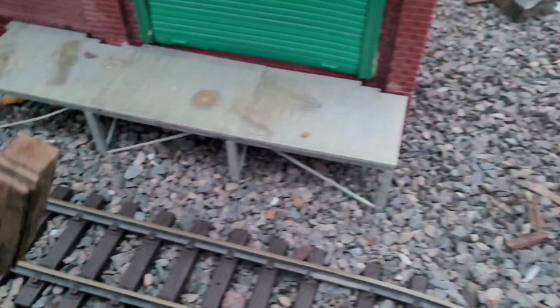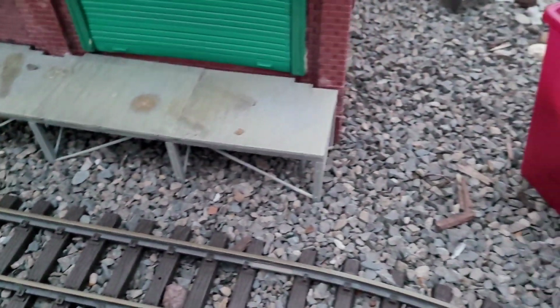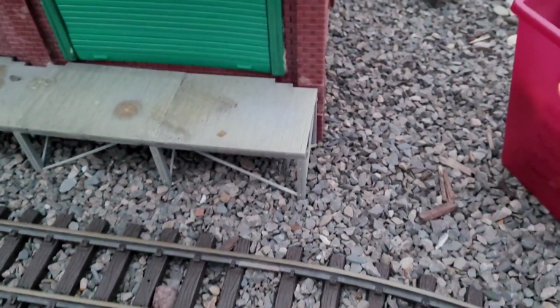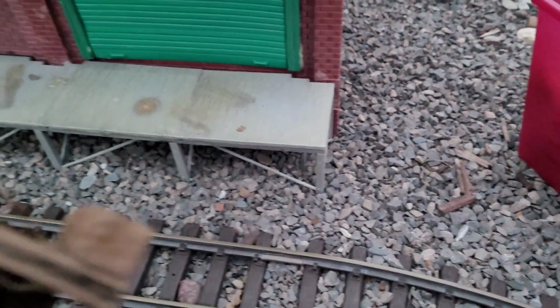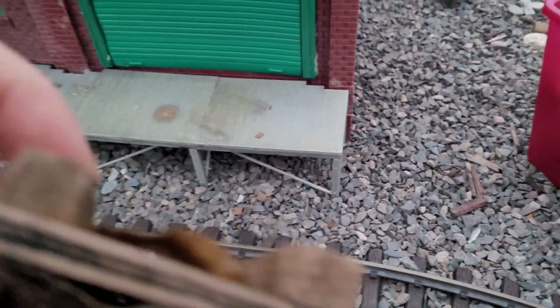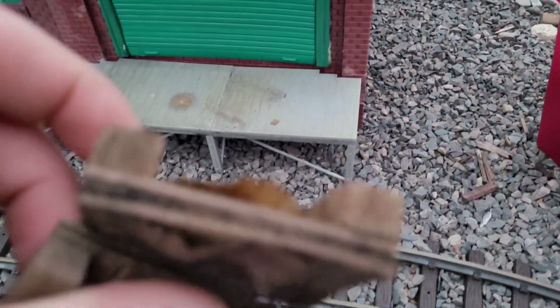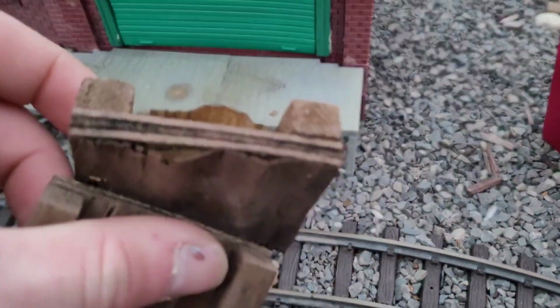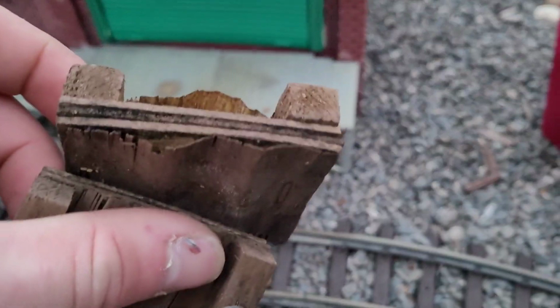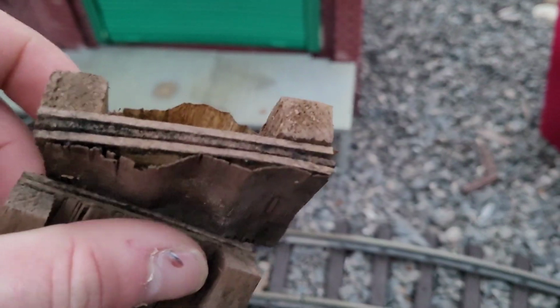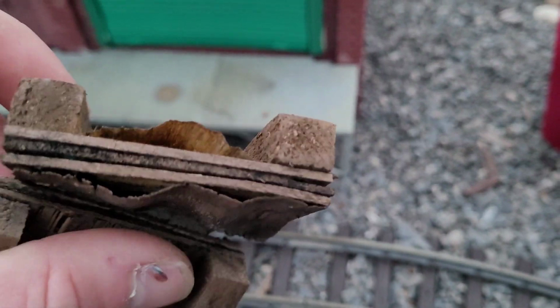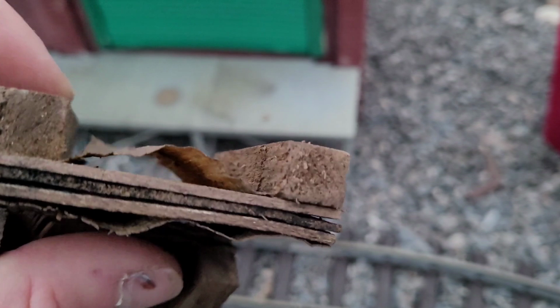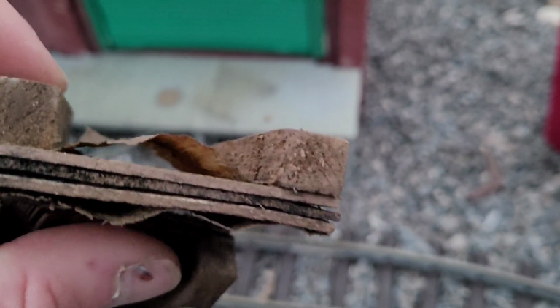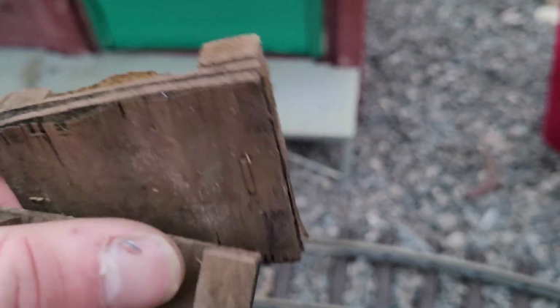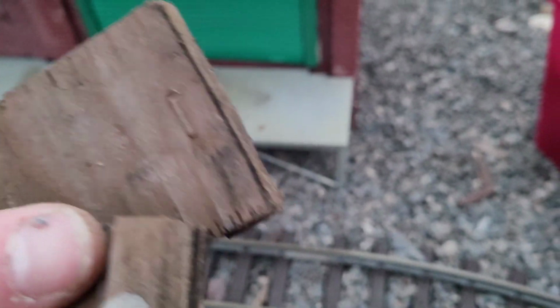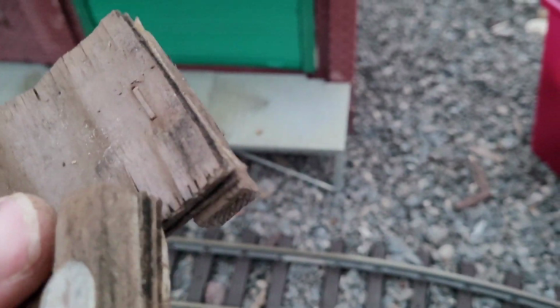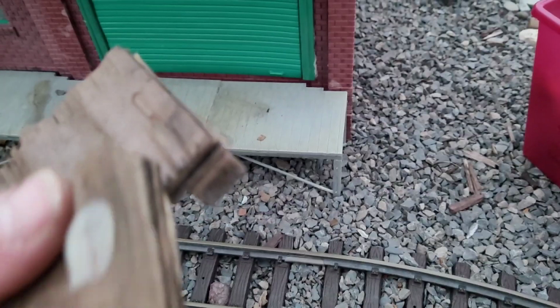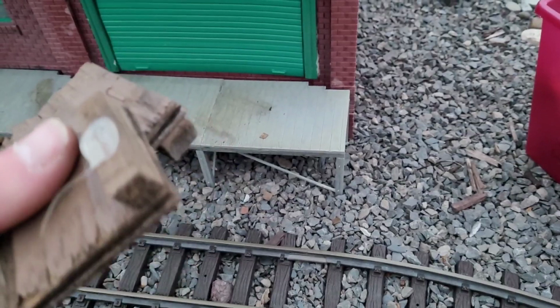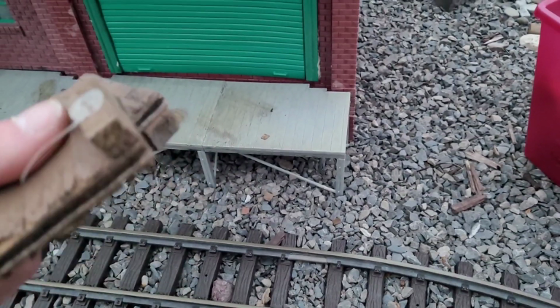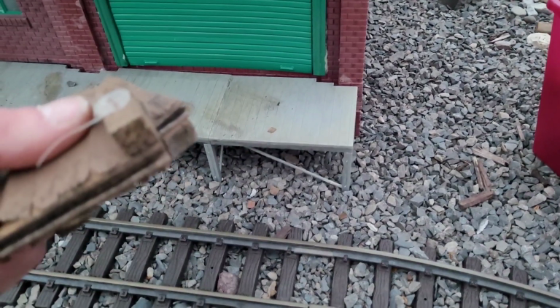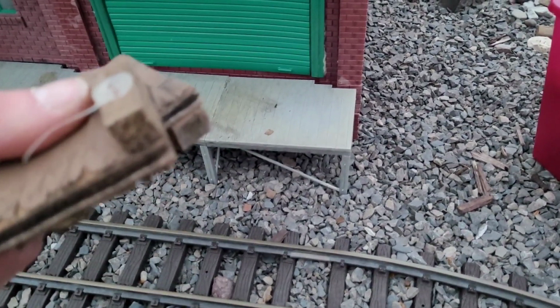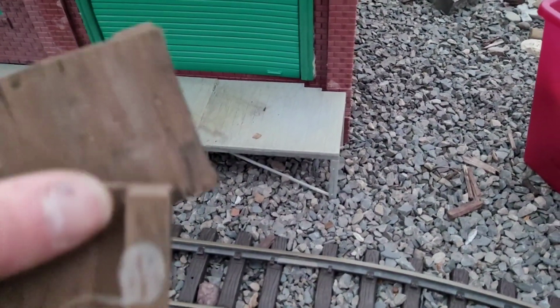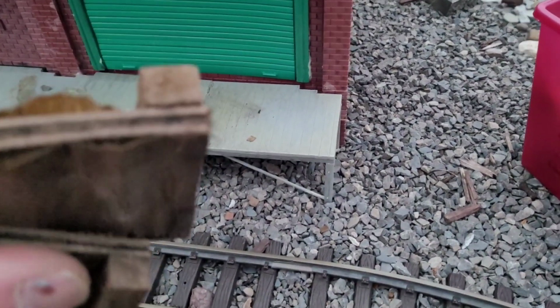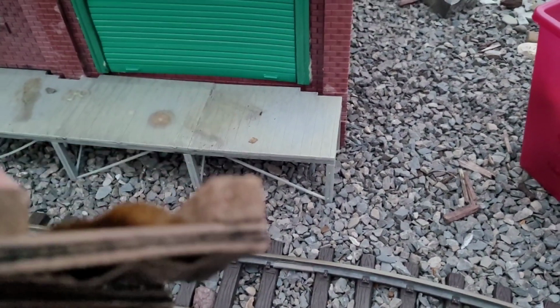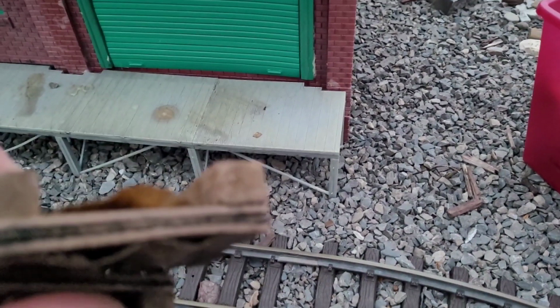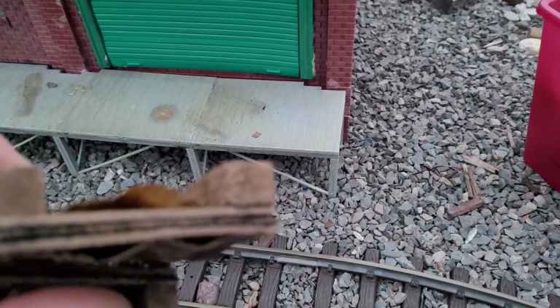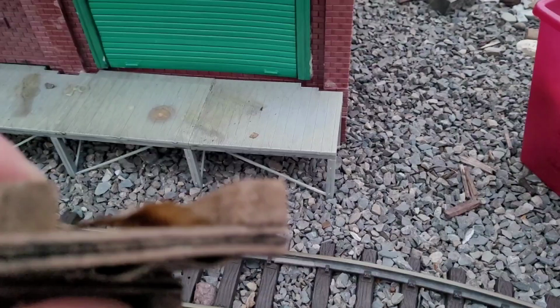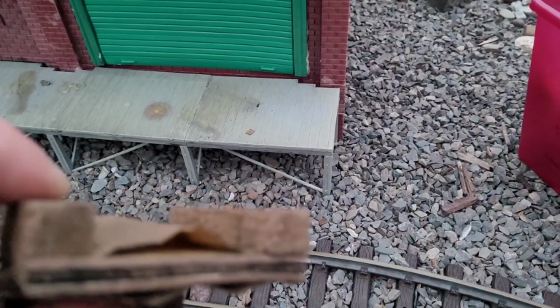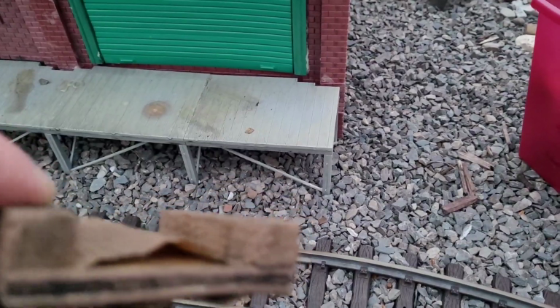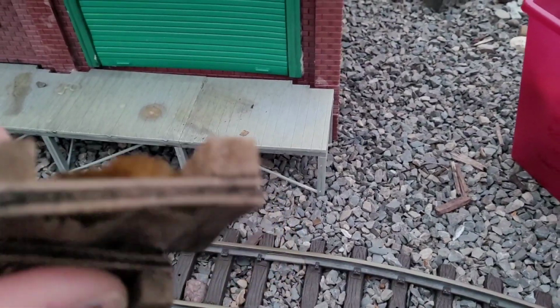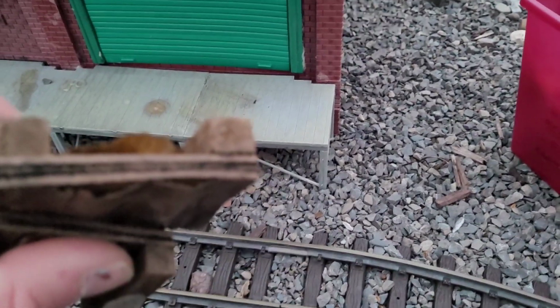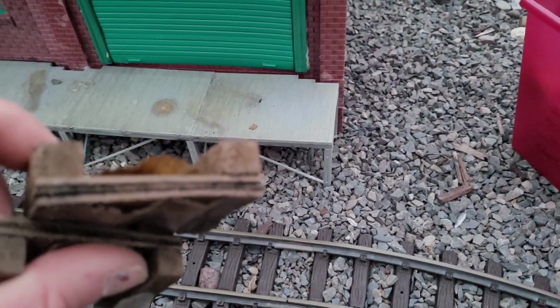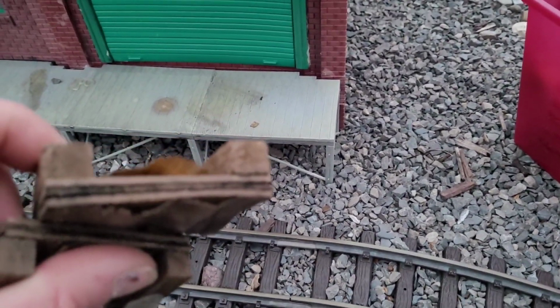Now, some of these accessories, you can see, didn't hold up to the weather. So we'll probably throw these ones out because they're just made out of wood, and start fresh in the spring.